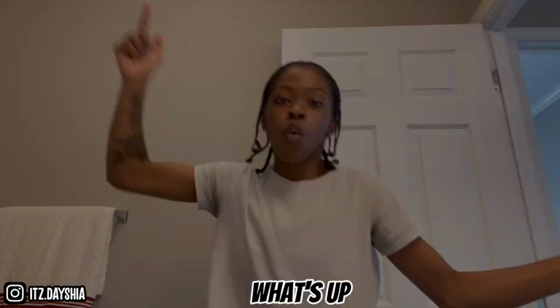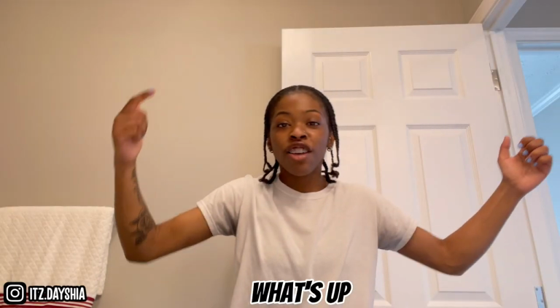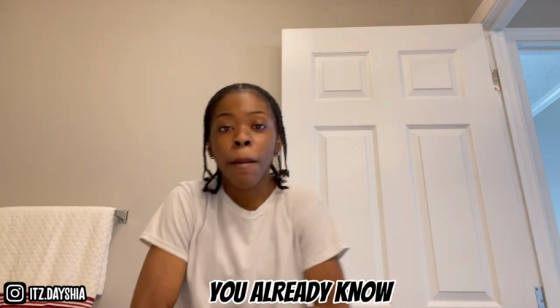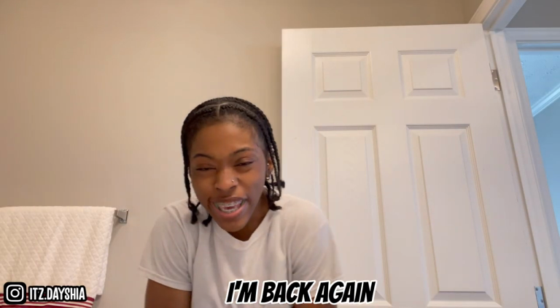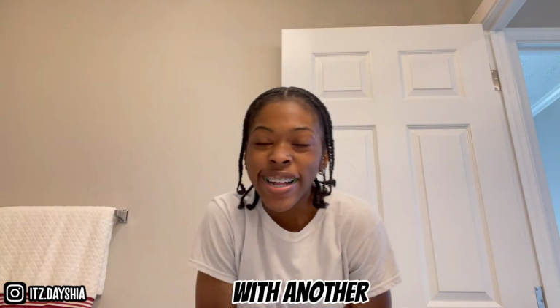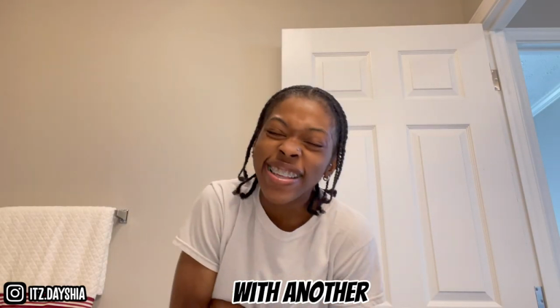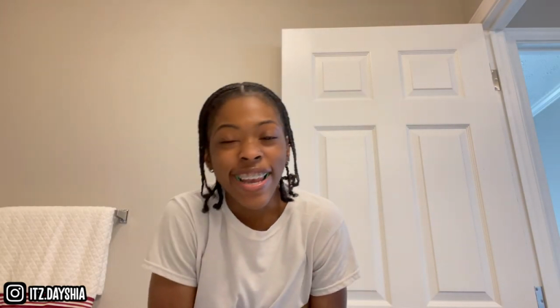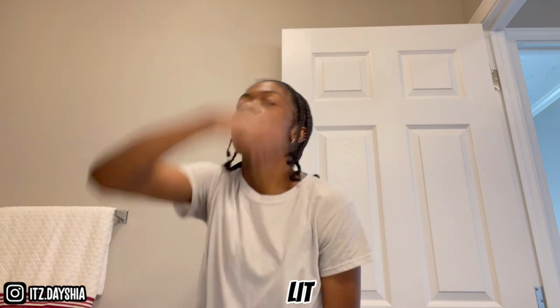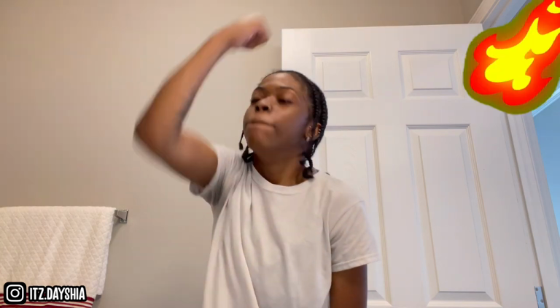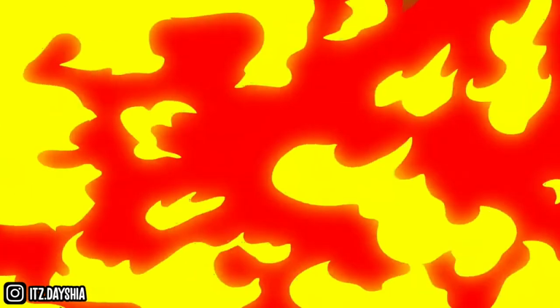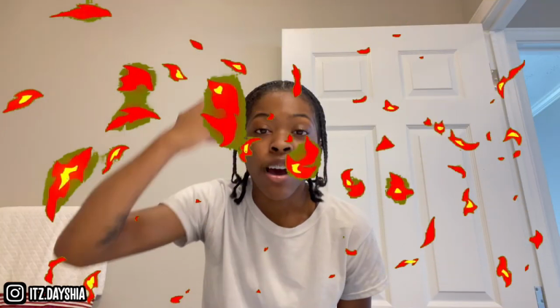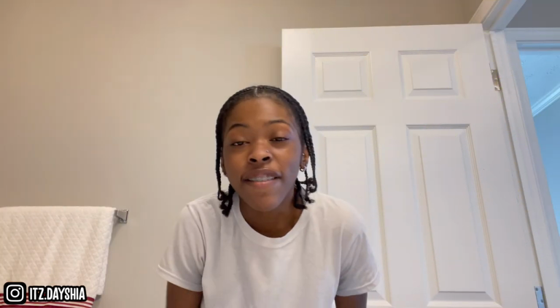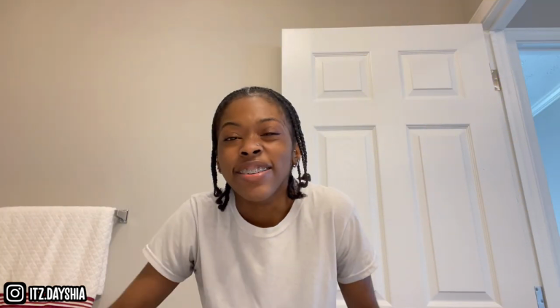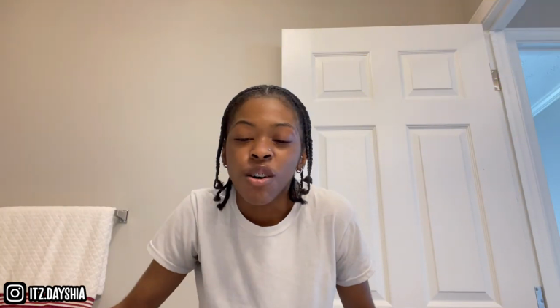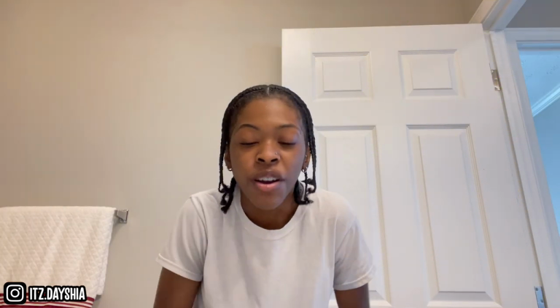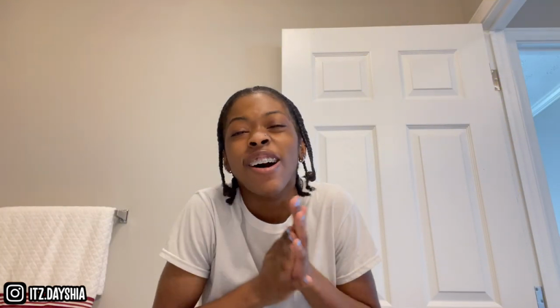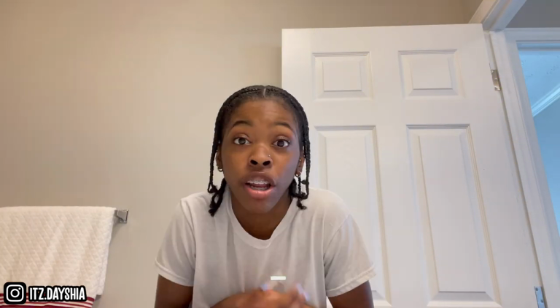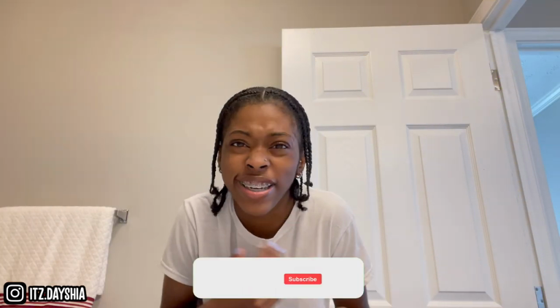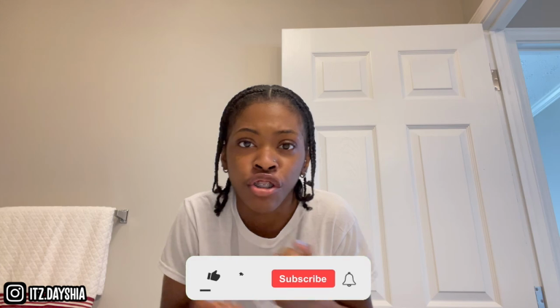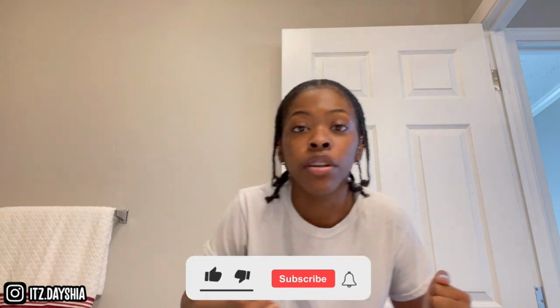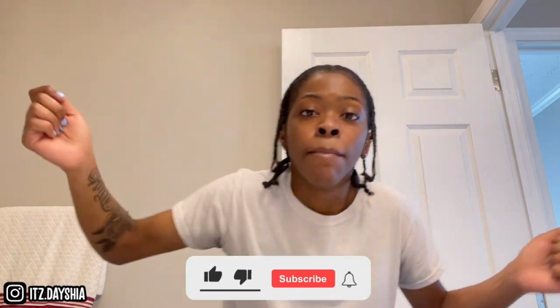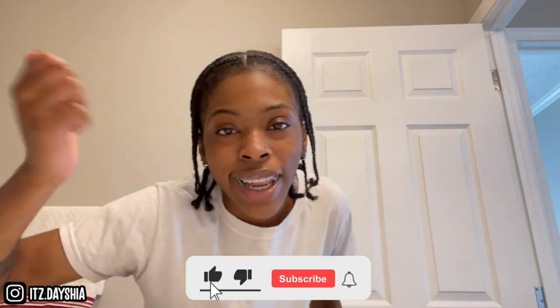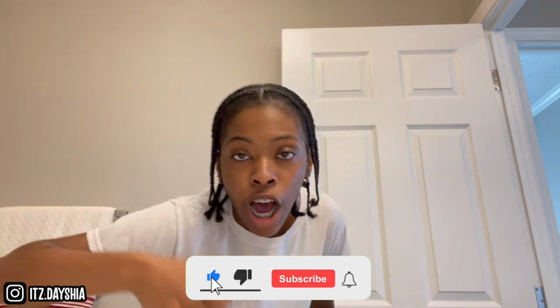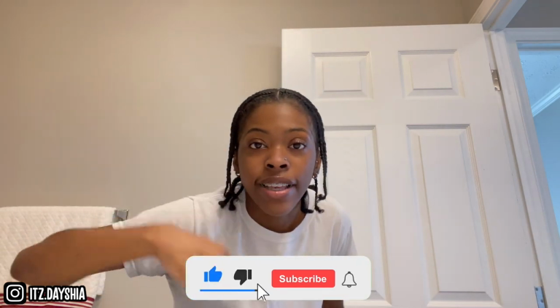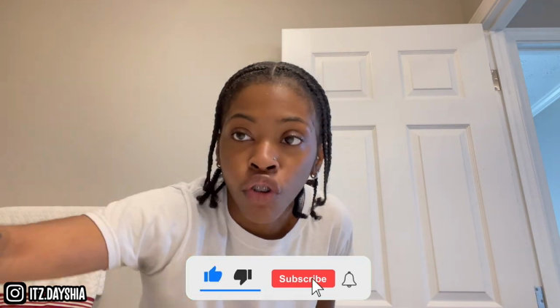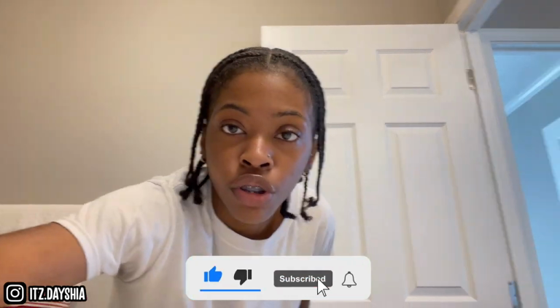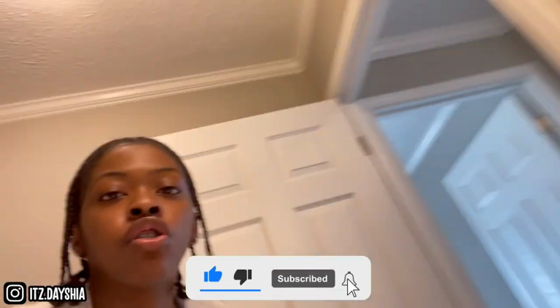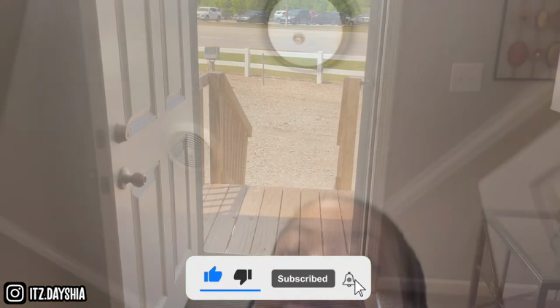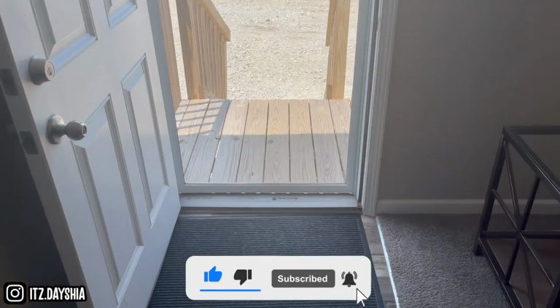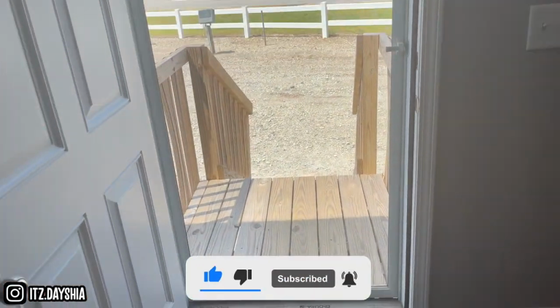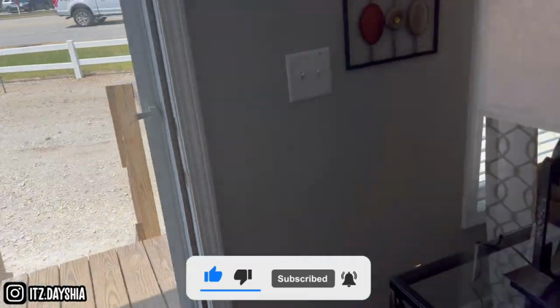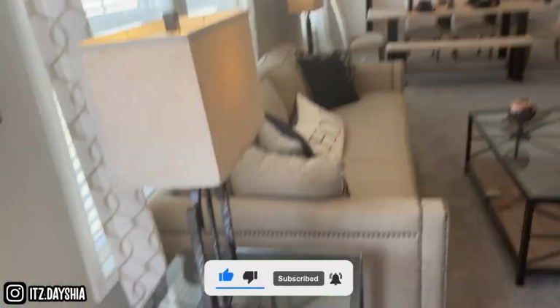What's up, y'all? Welcome back. I'll be giving you a little tour of a trailer. It's a nice trailer, but make sure y'all like, comment, and subscribe. So this is the door right here — walk in.